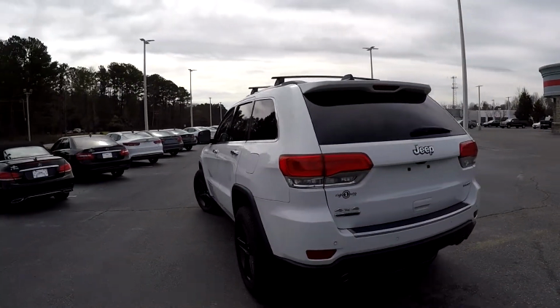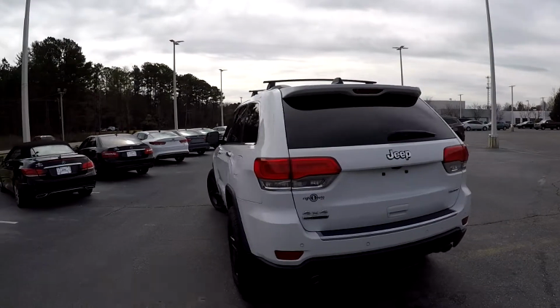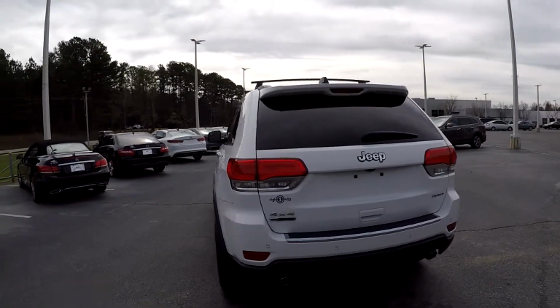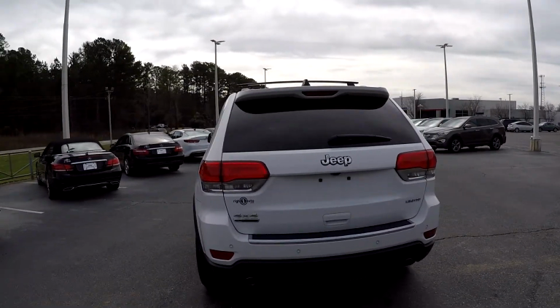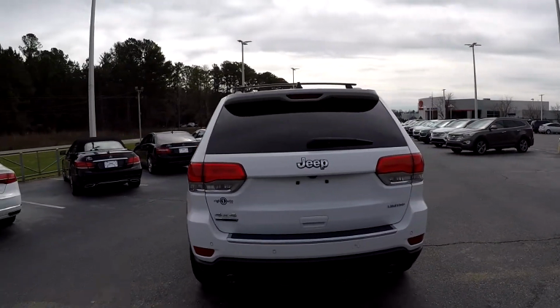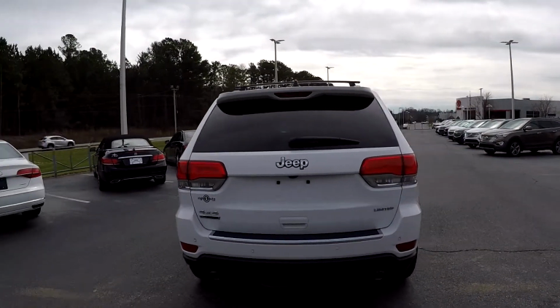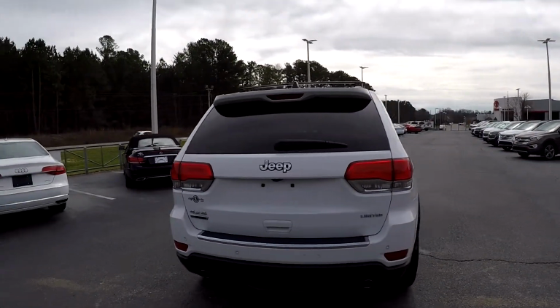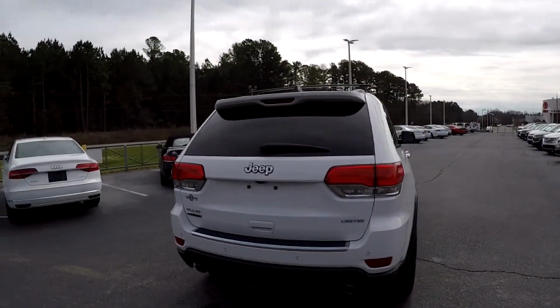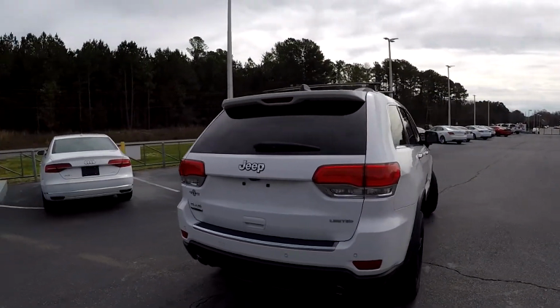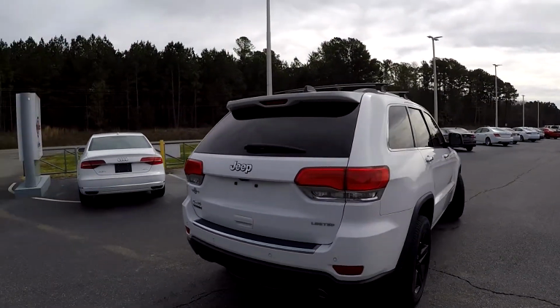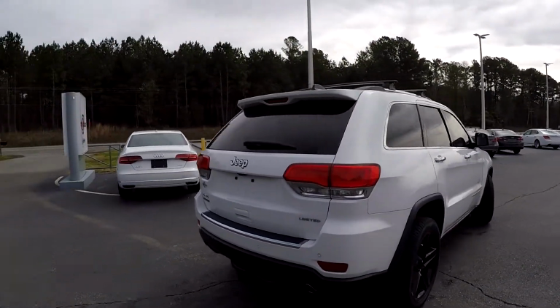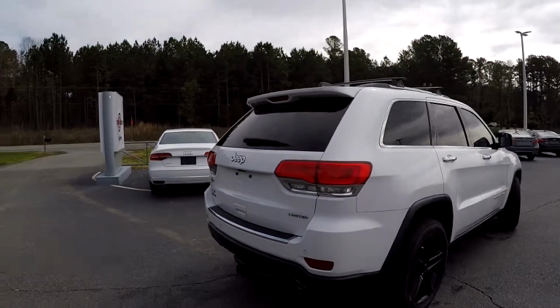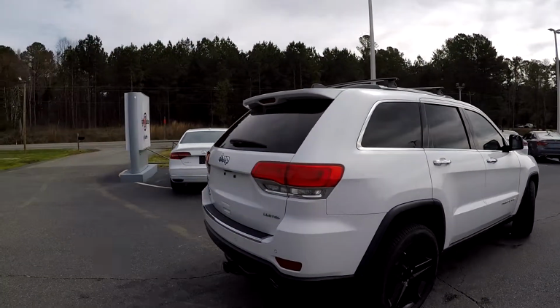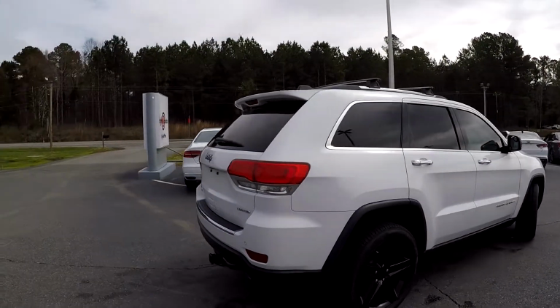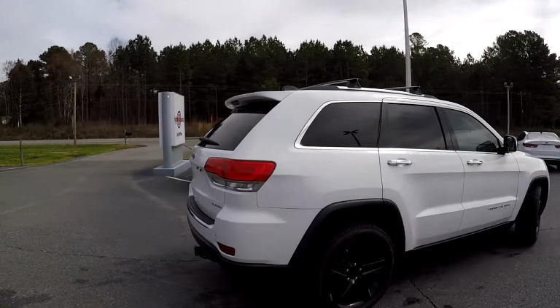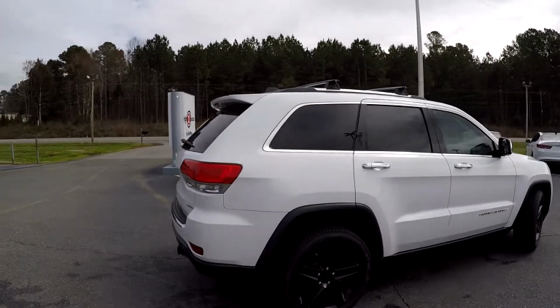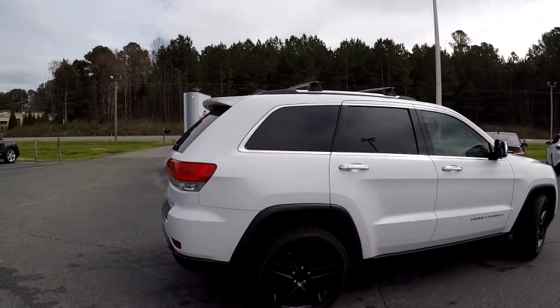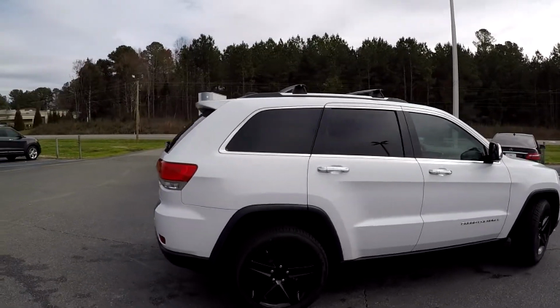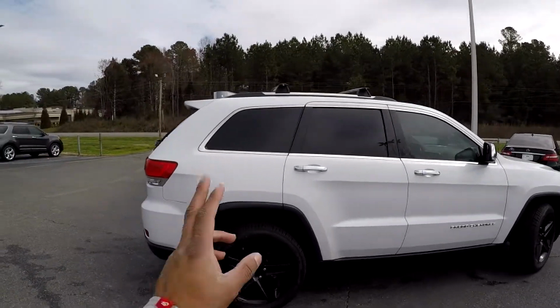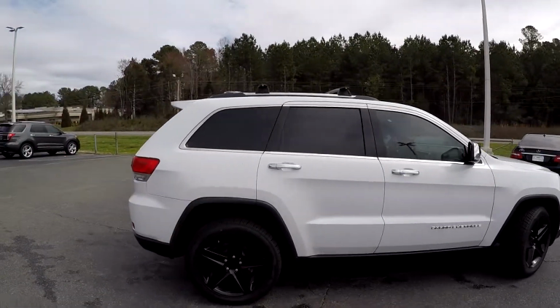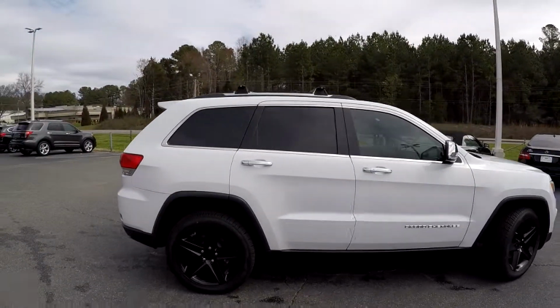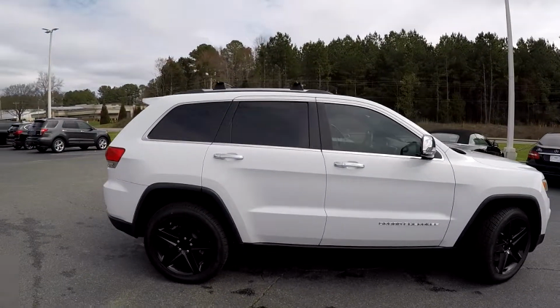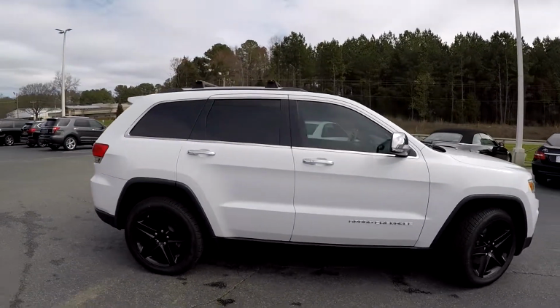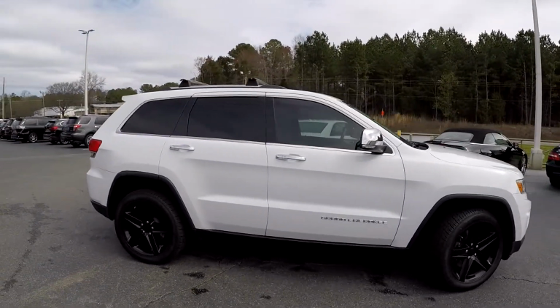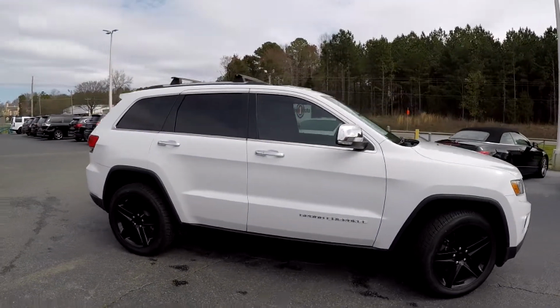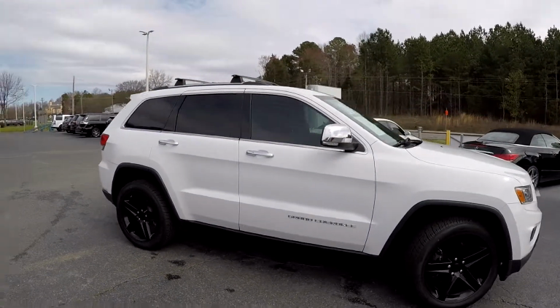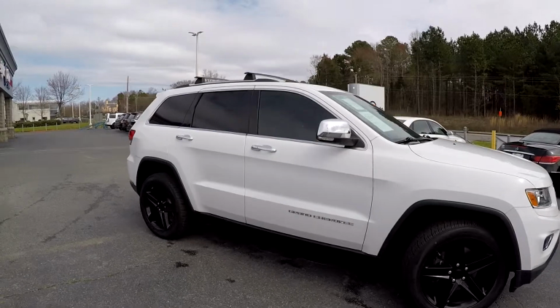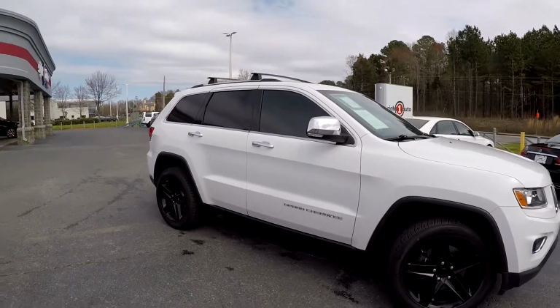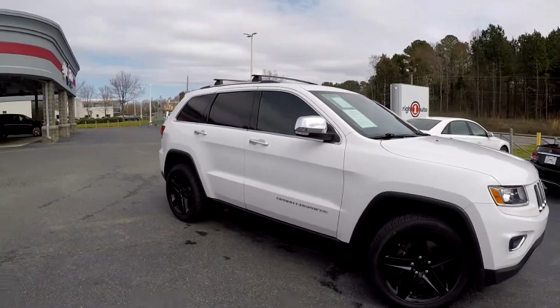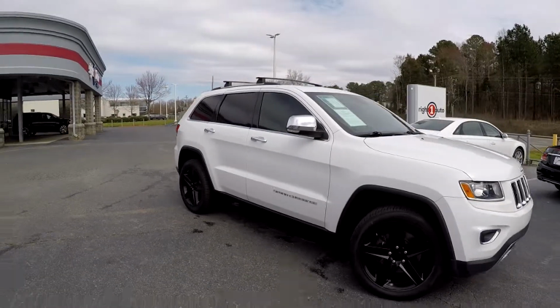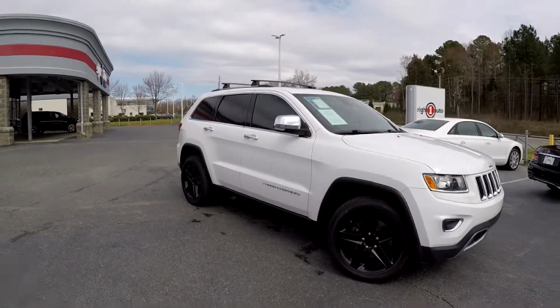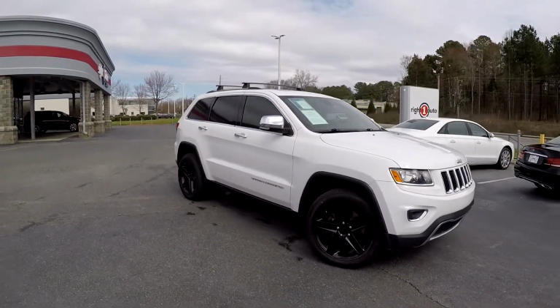As you come around the back, you will see that this is going to be the Limited four-wheel drive. You will have some tow assist back here for you as well, and going to have a nice rack up there also. After finishing up here, we are just going to back out and go check out the interior.